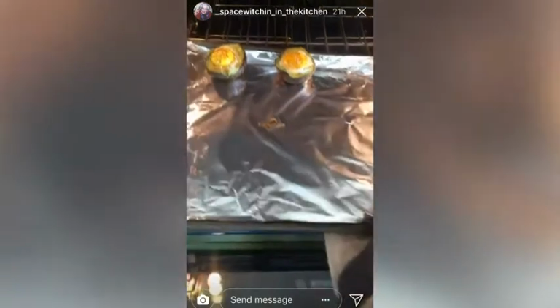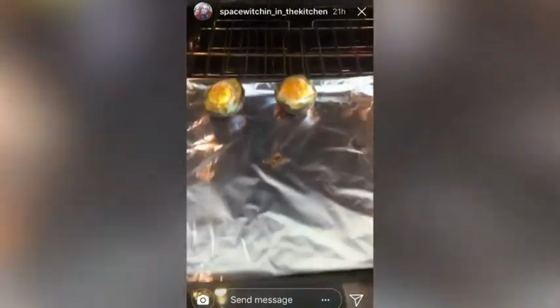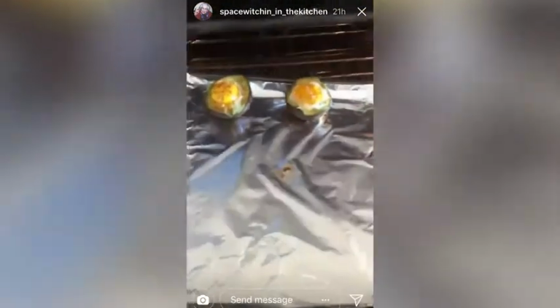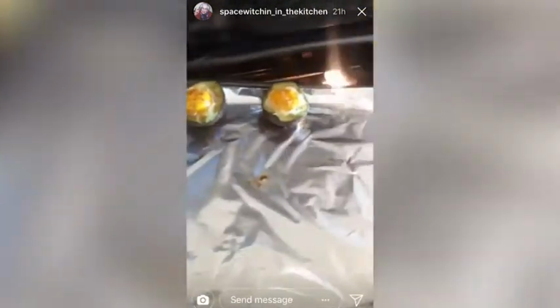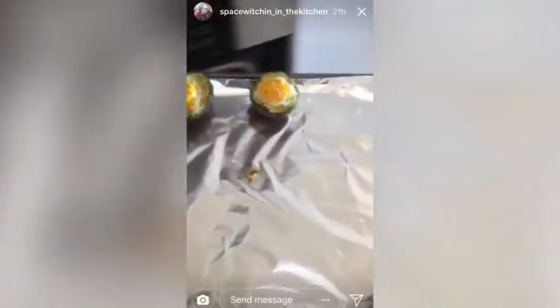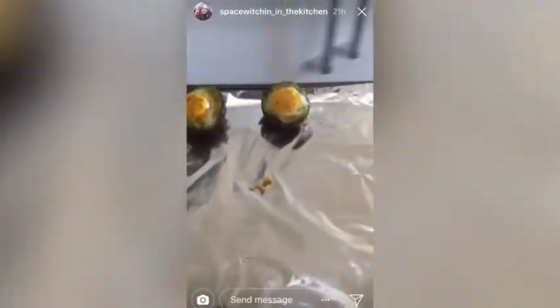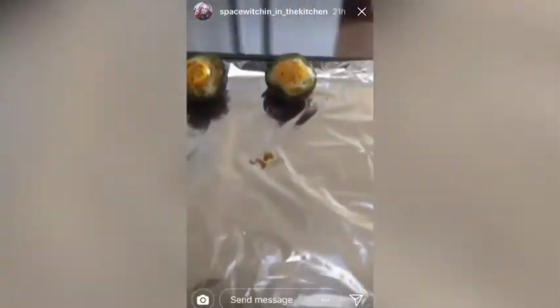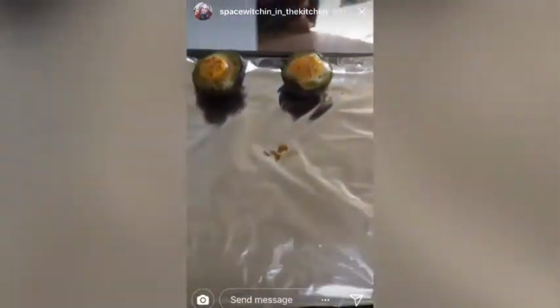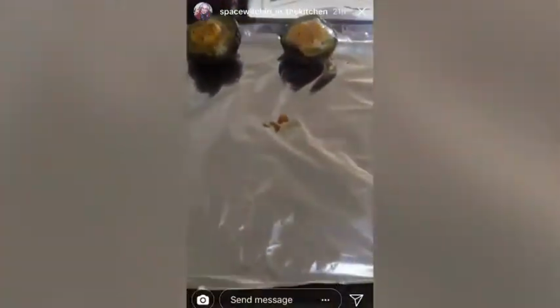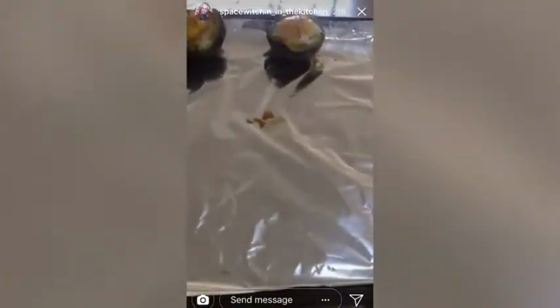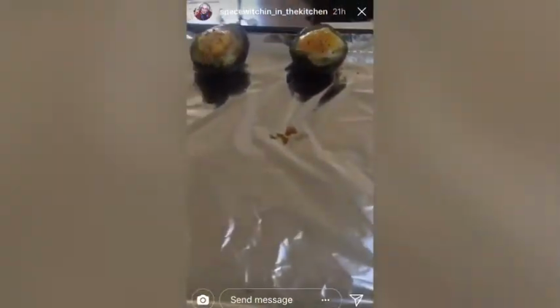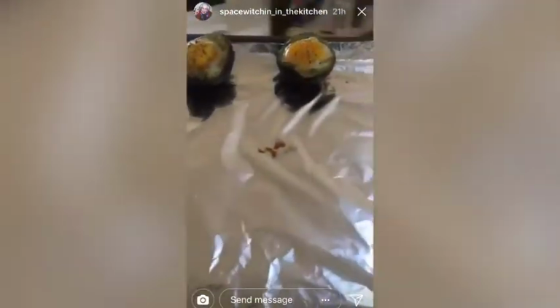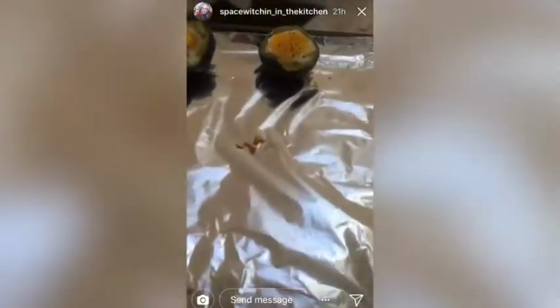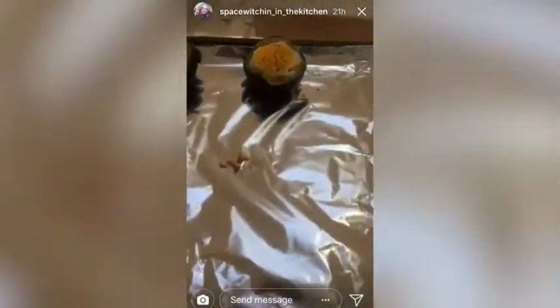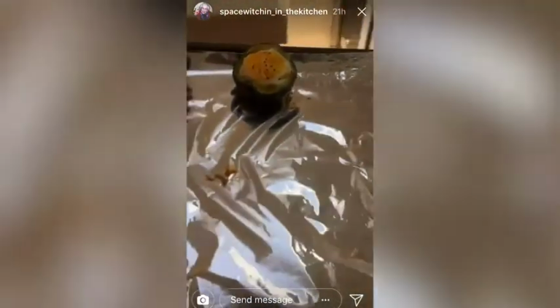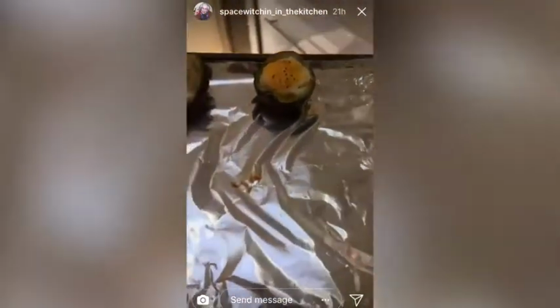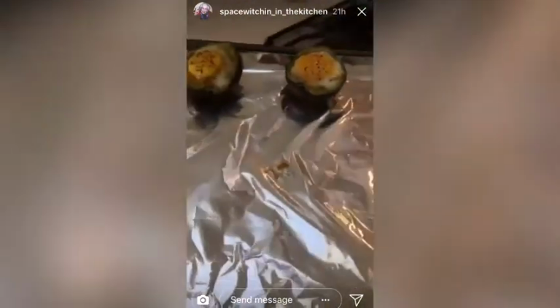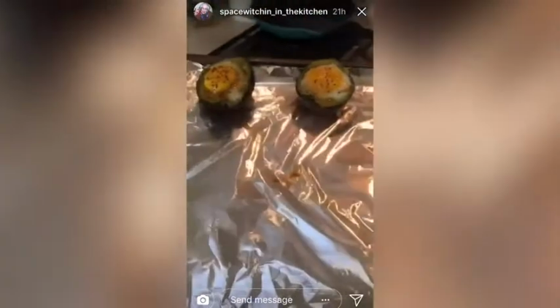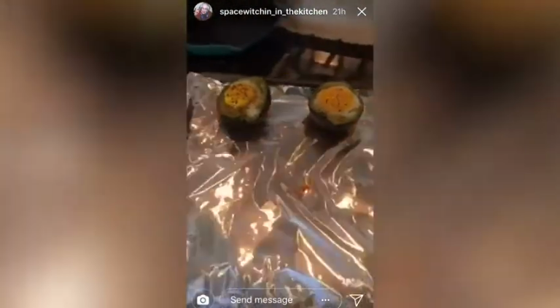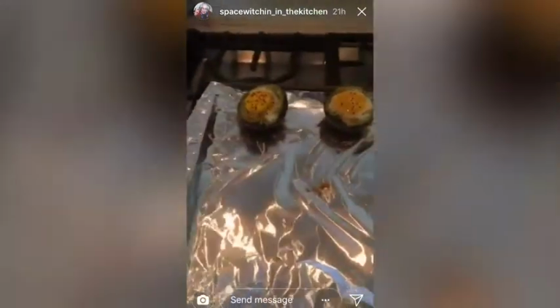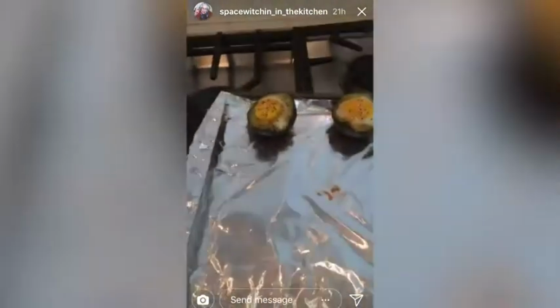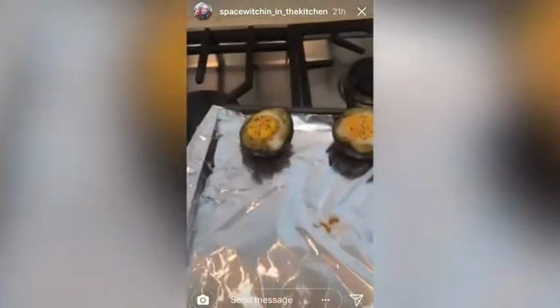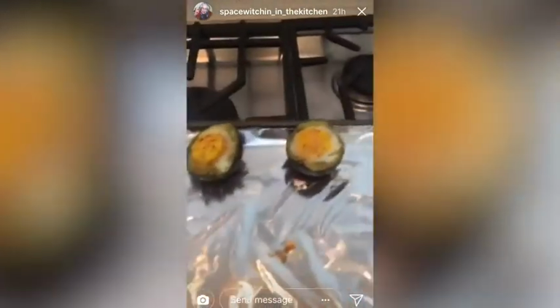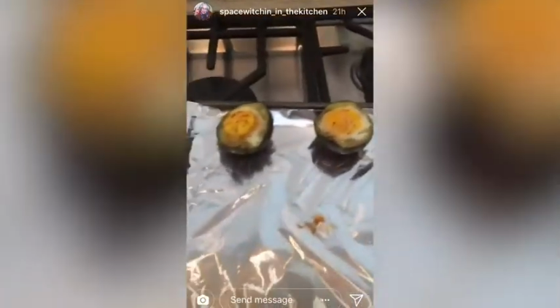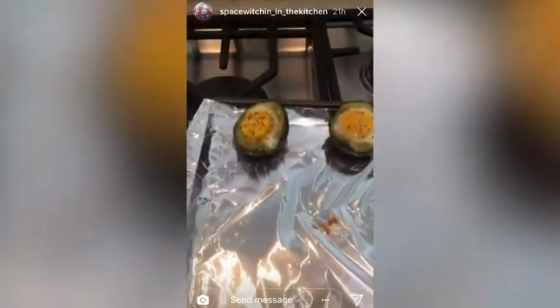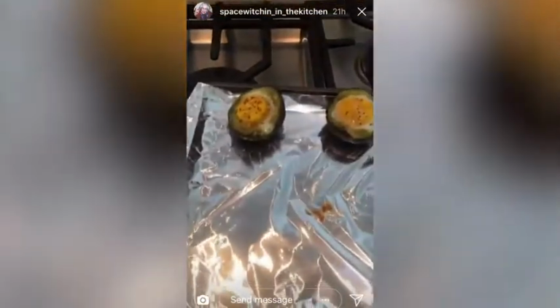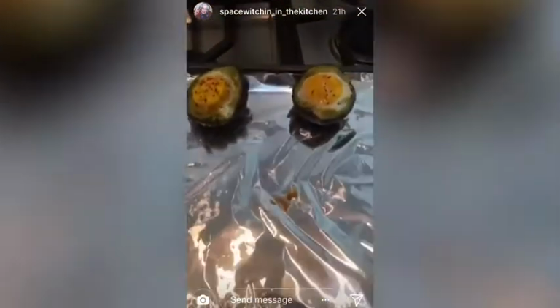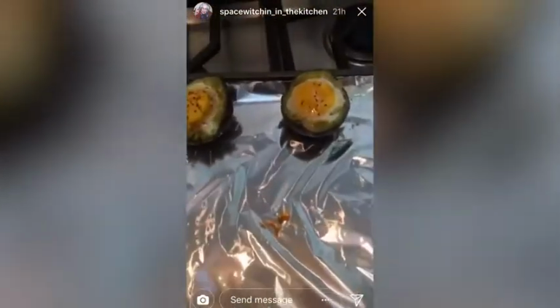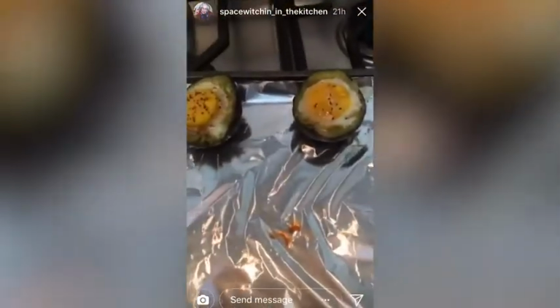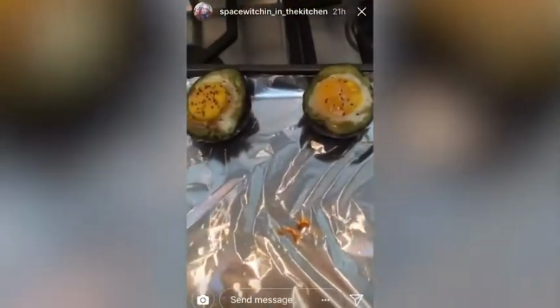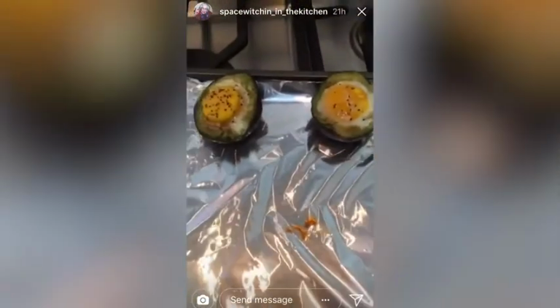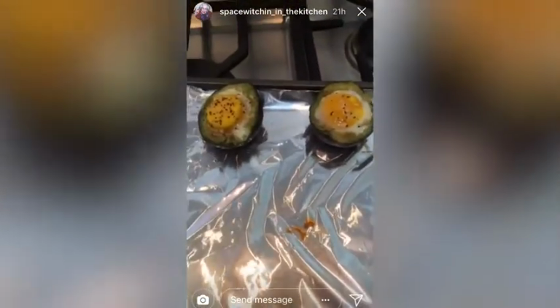15 minutes later and it looks pretty damn good.